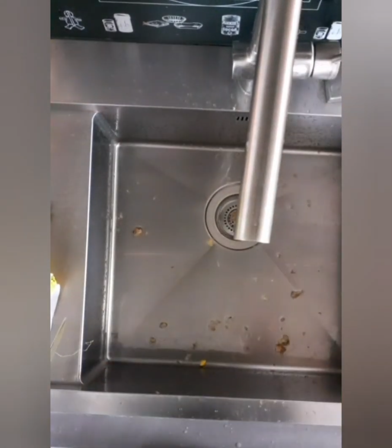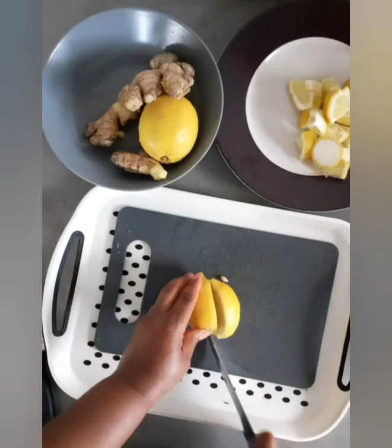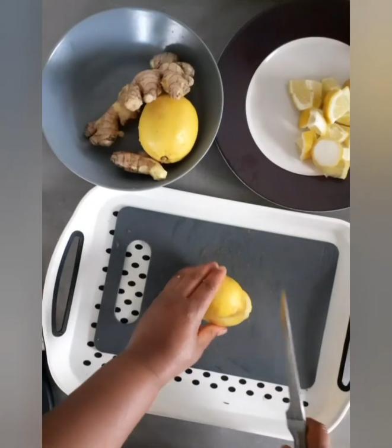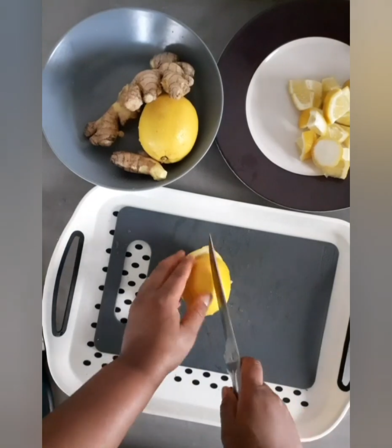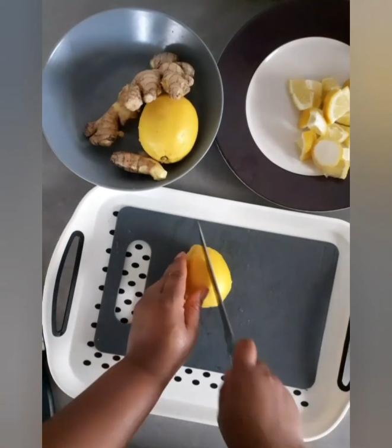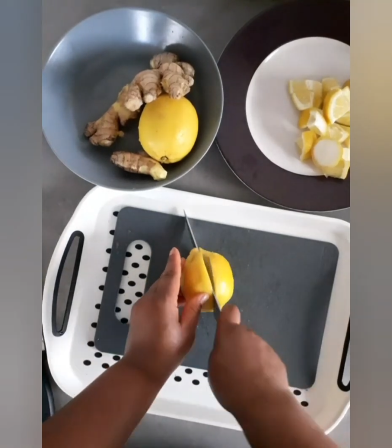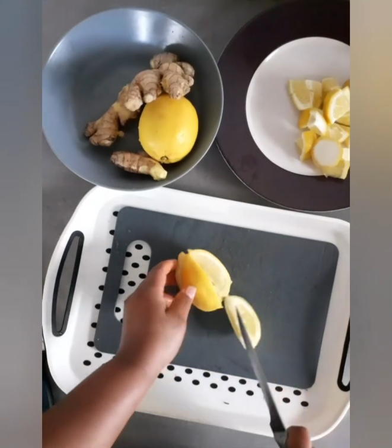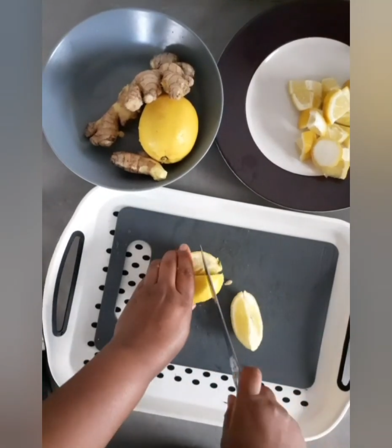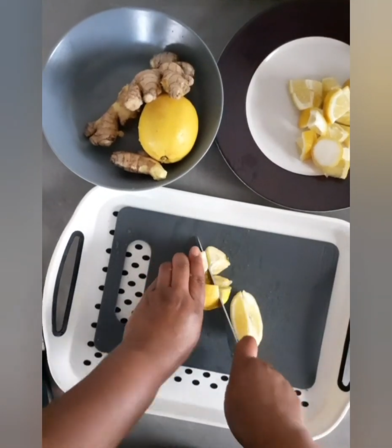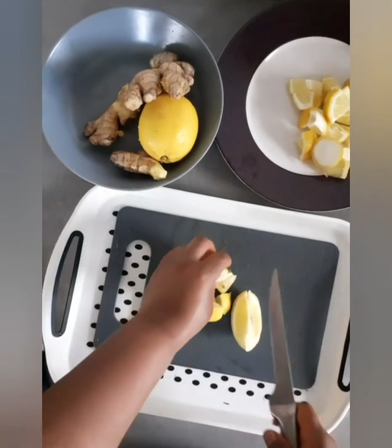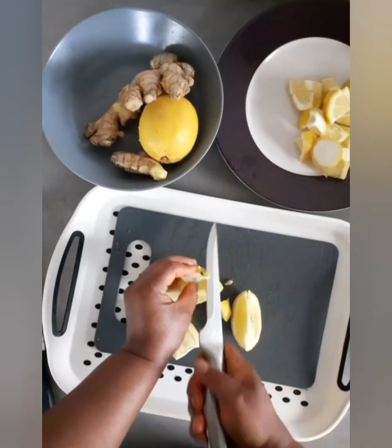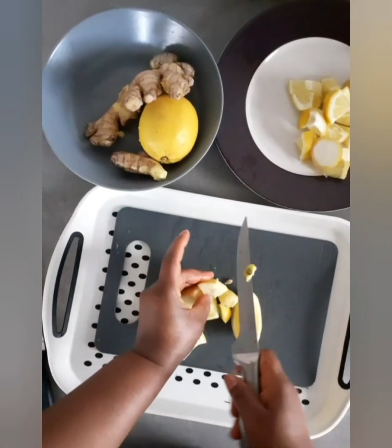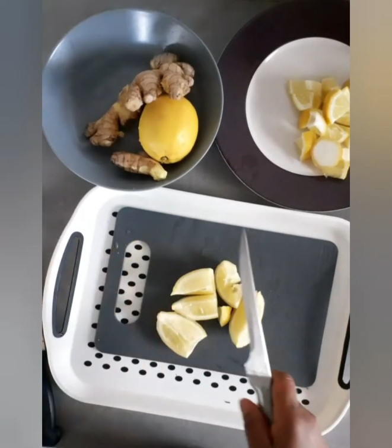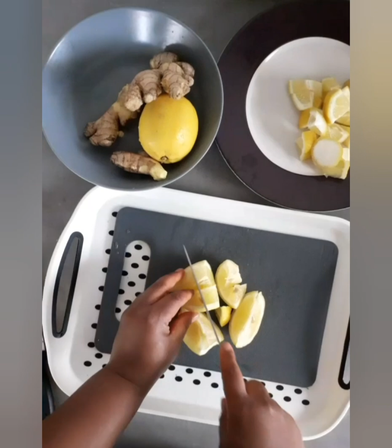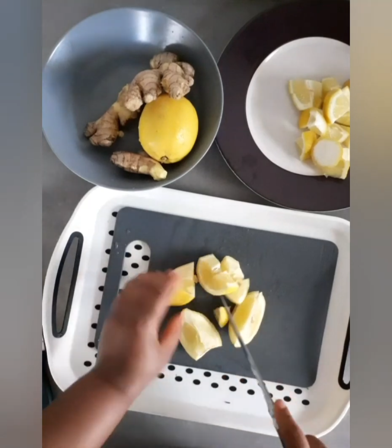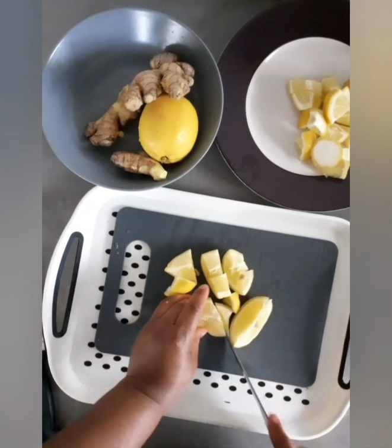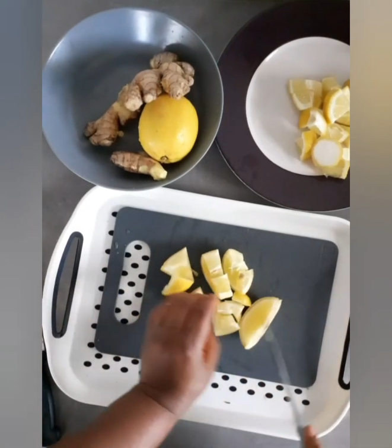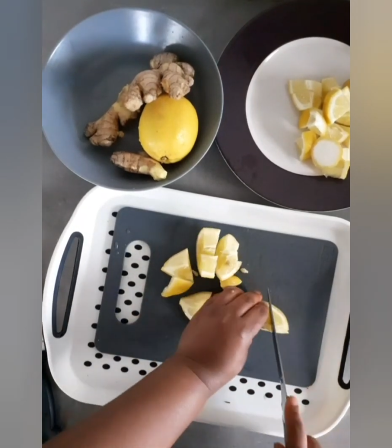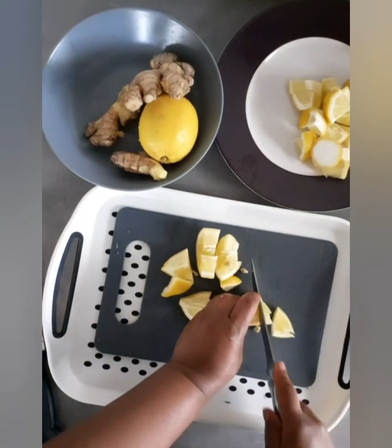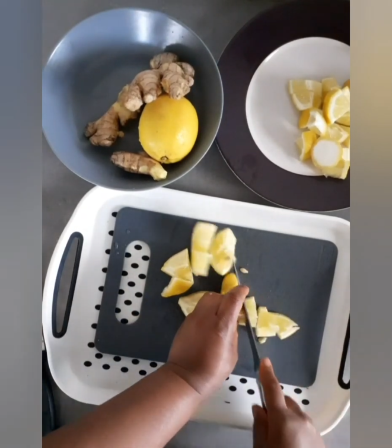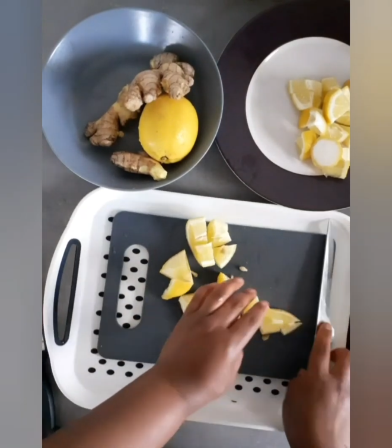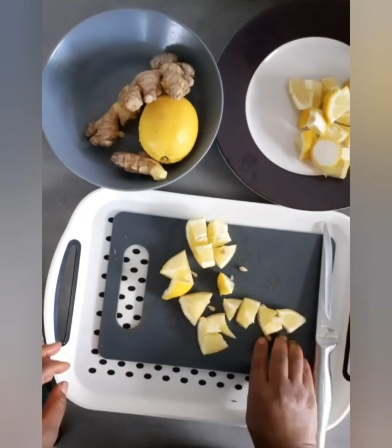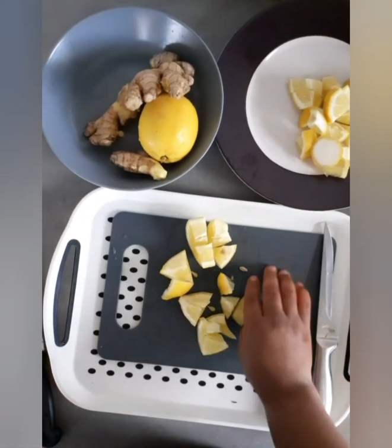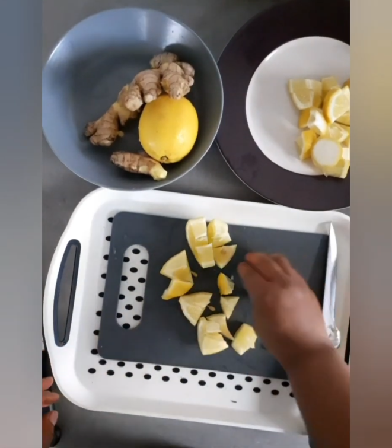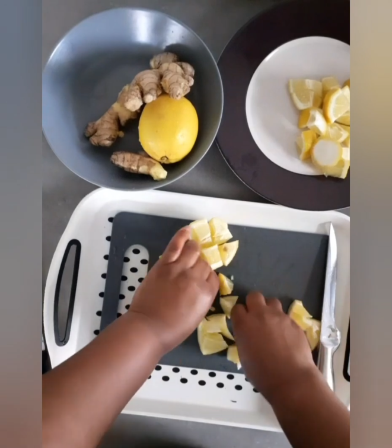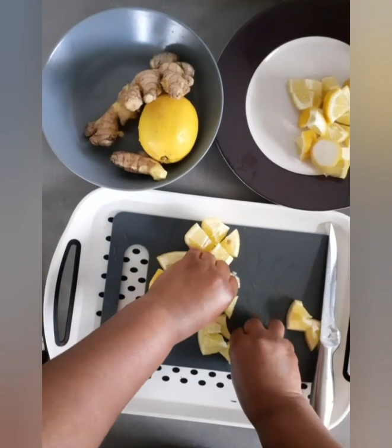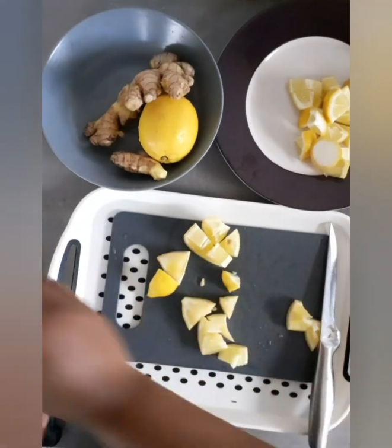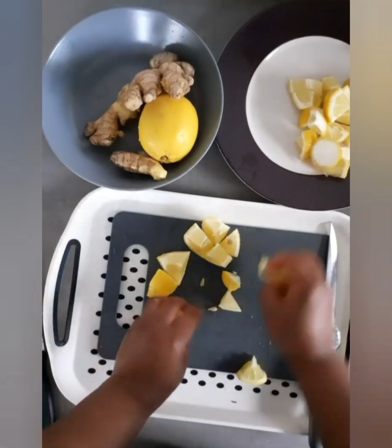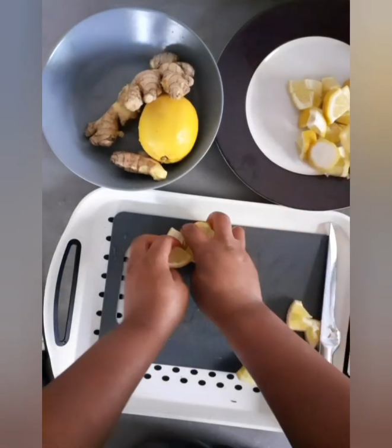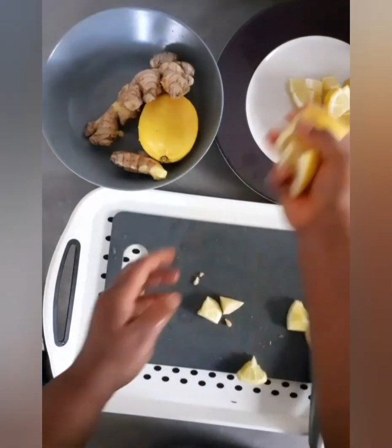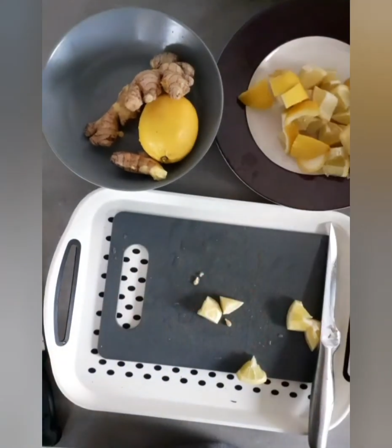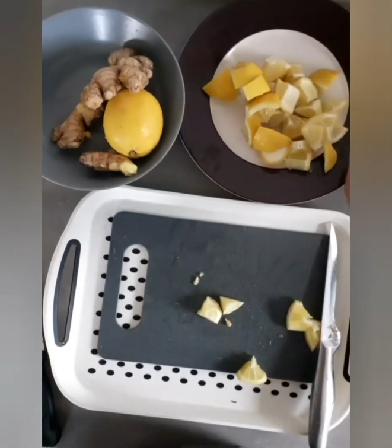I had to slice all of them, including the shells — there was nothing to be thrown away here, except for the seeds. I had to remove the seeds.